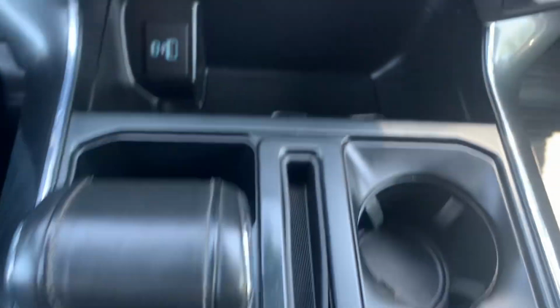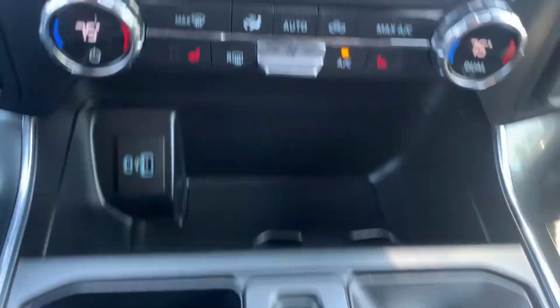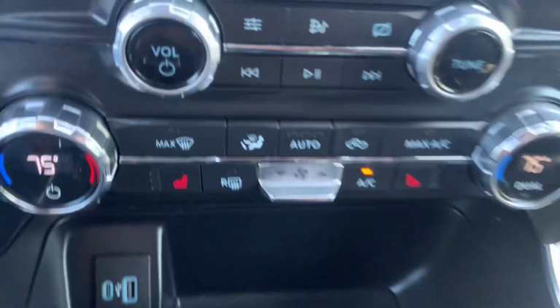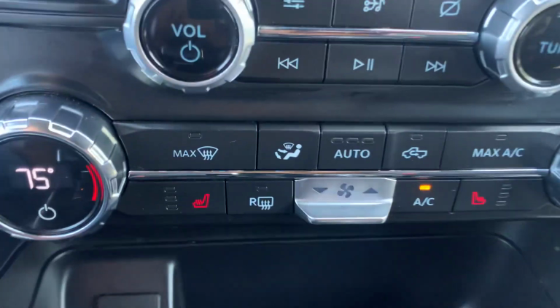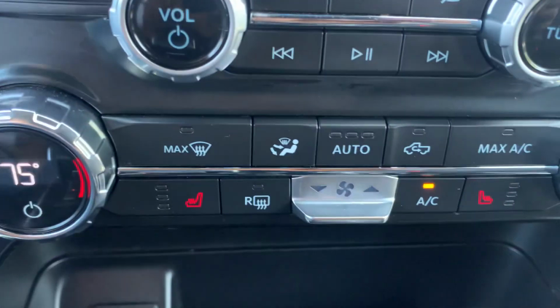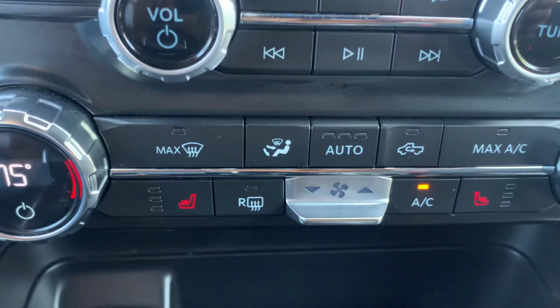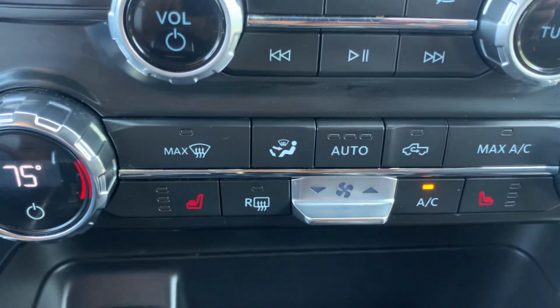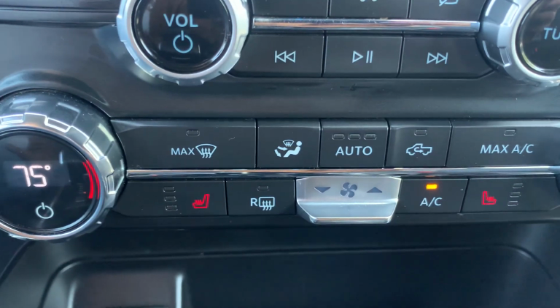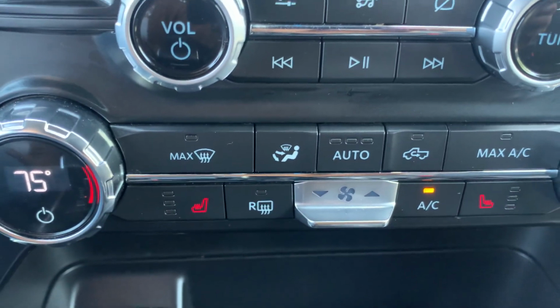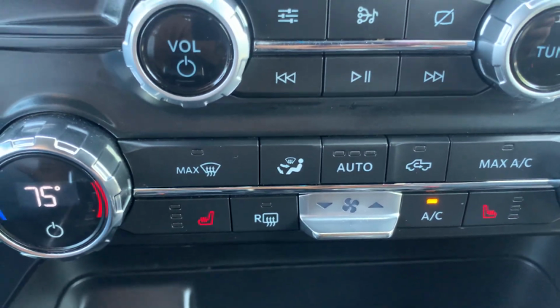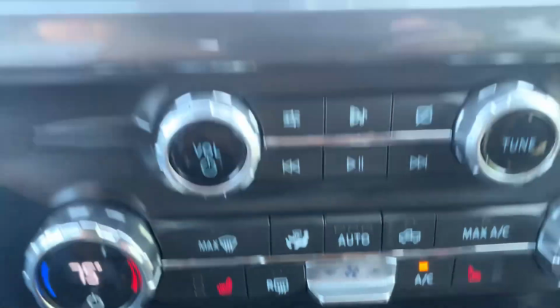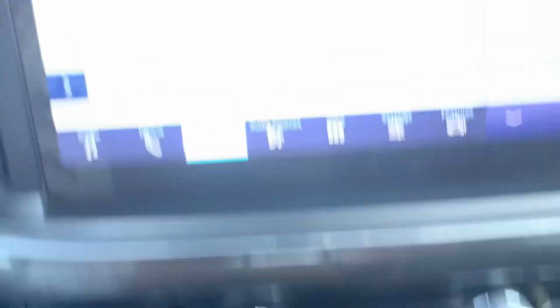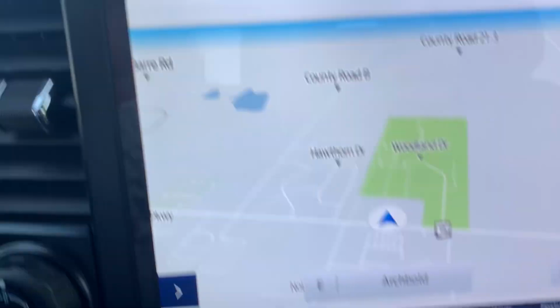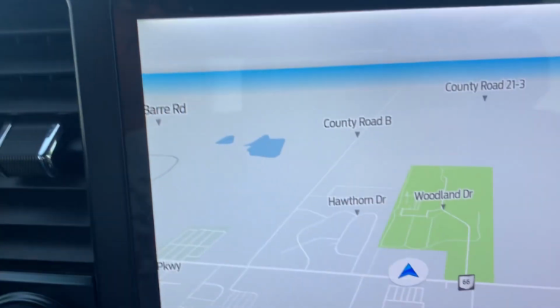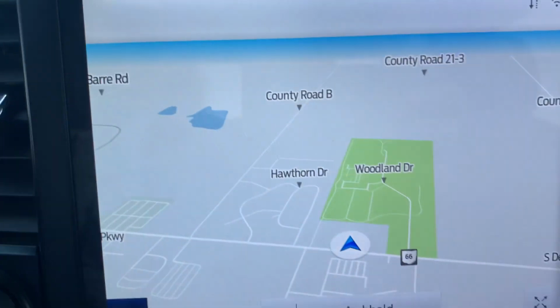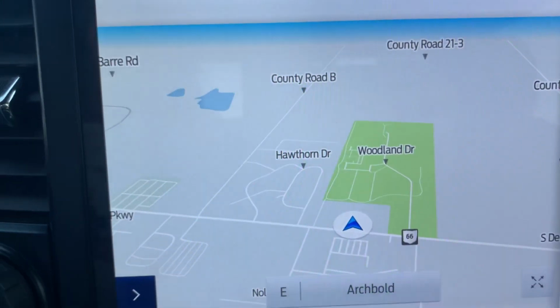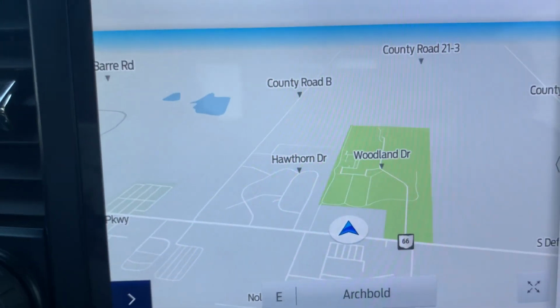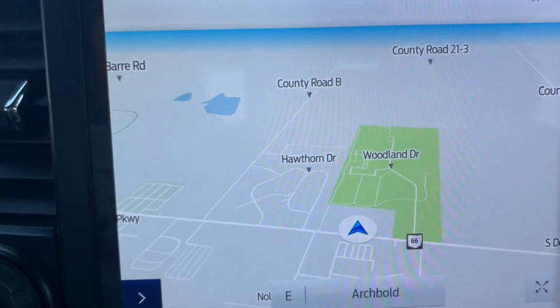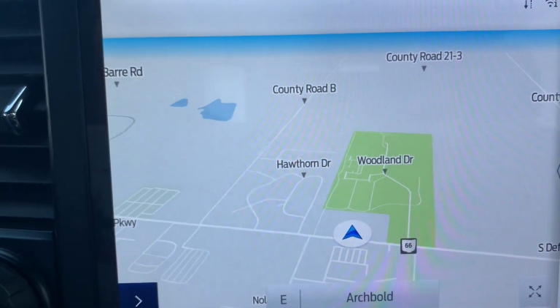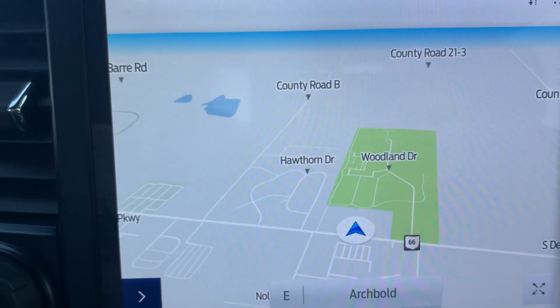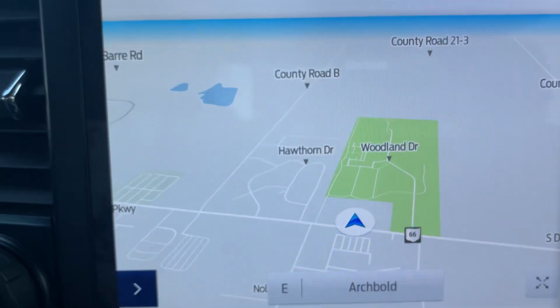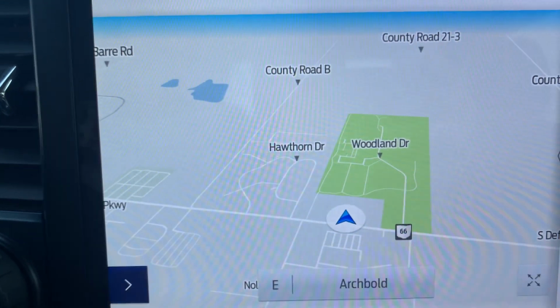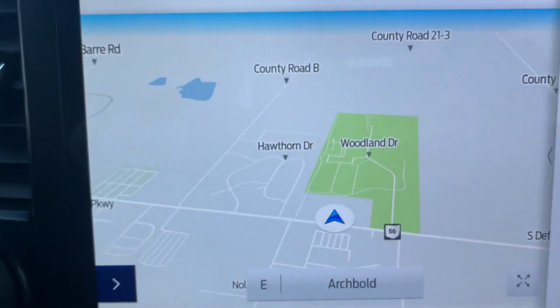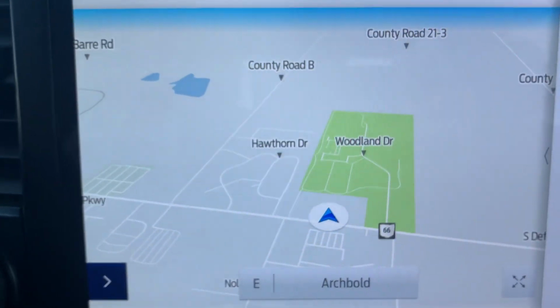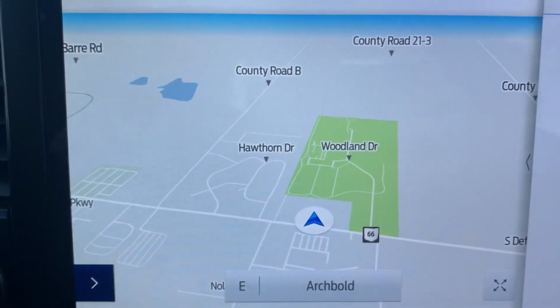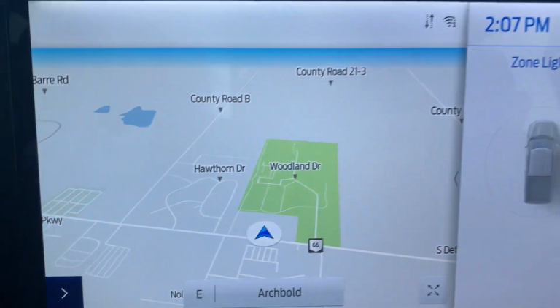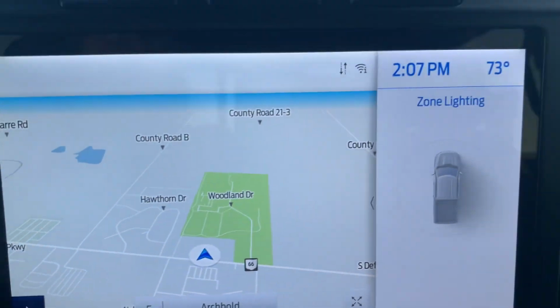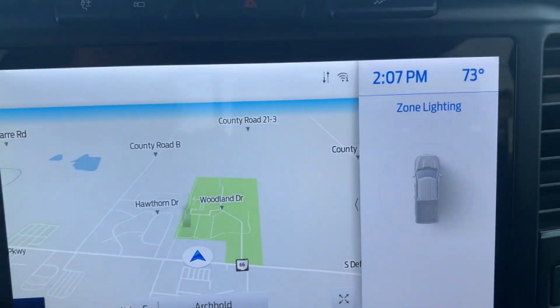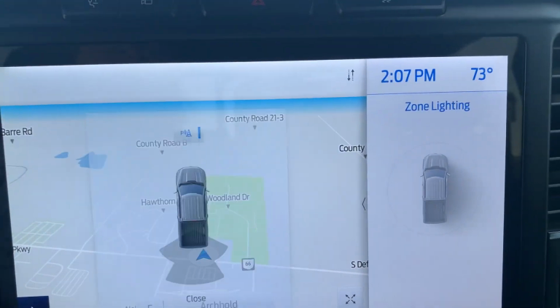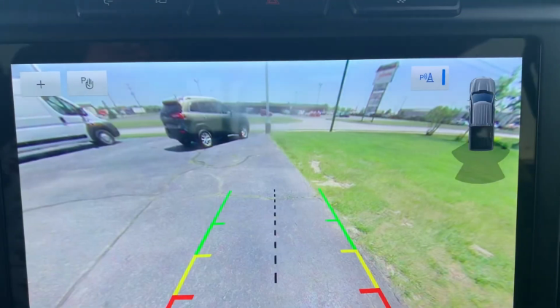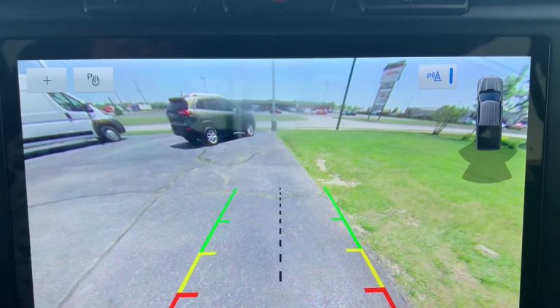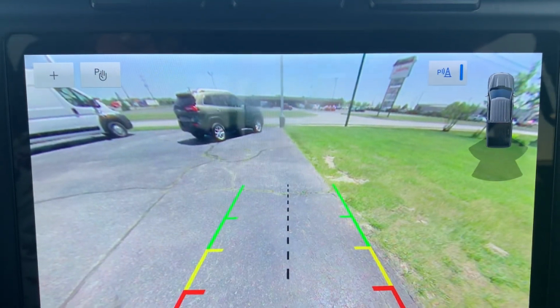Got heated front seats, navigation, and backup camera.